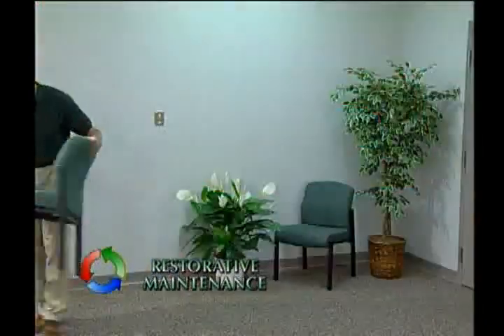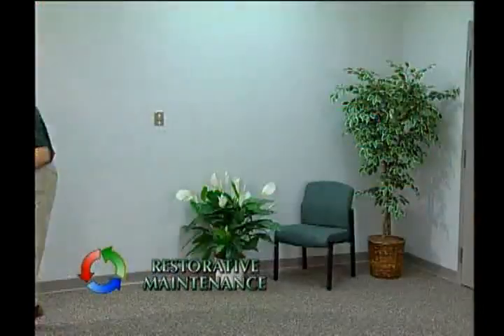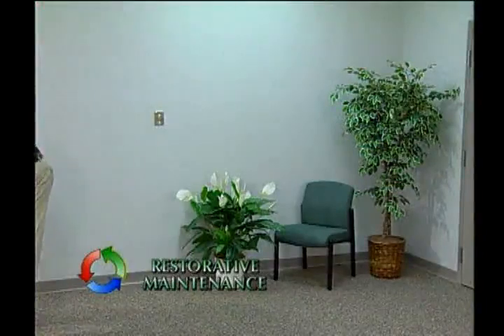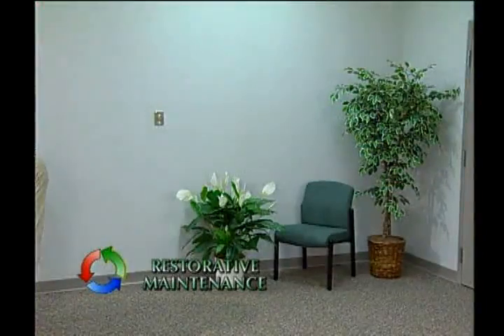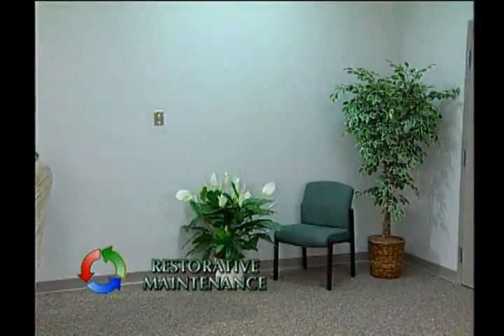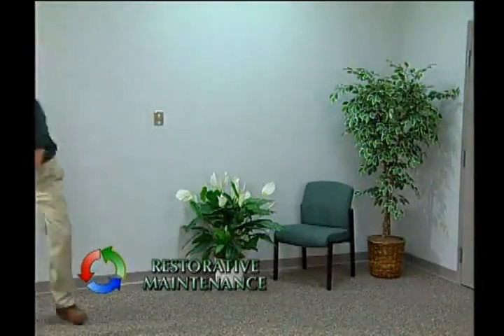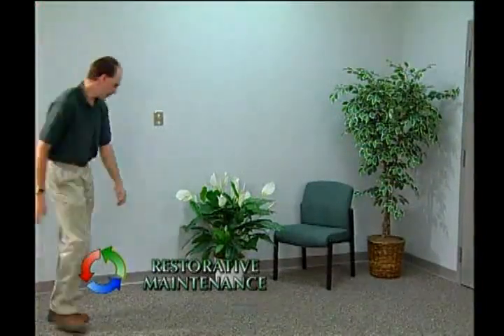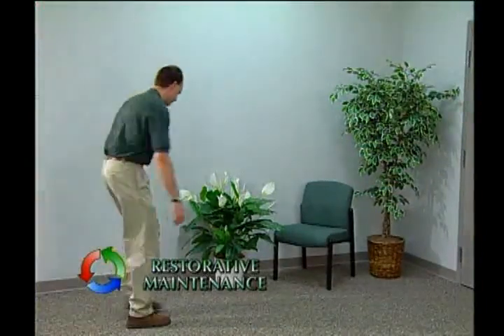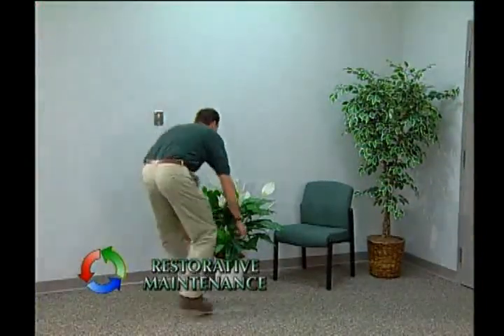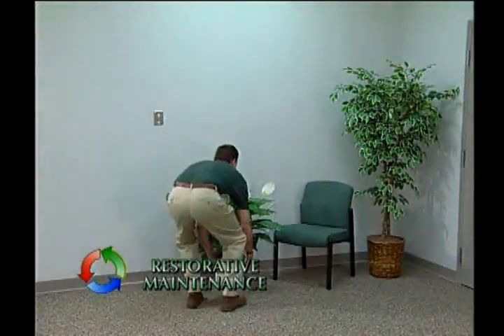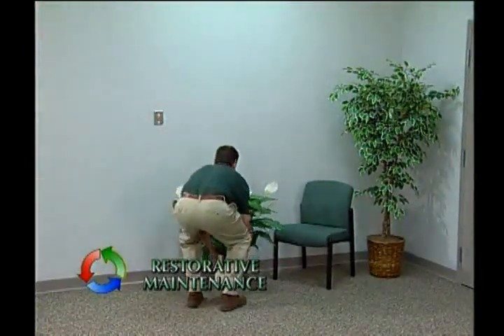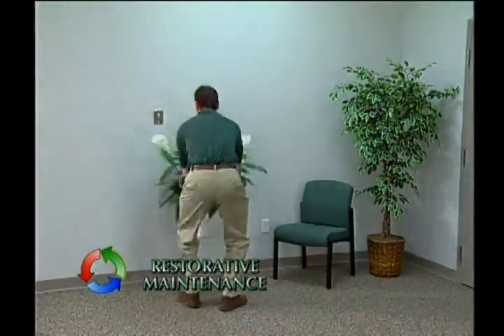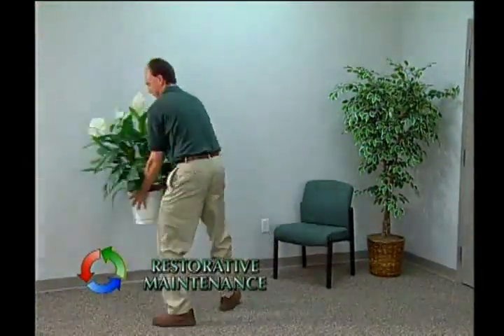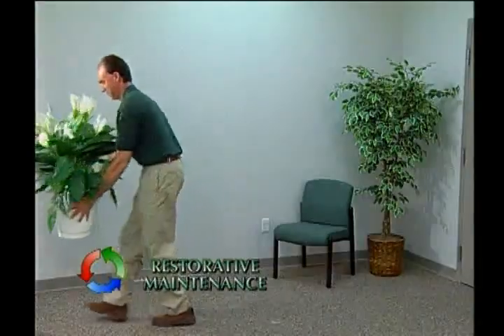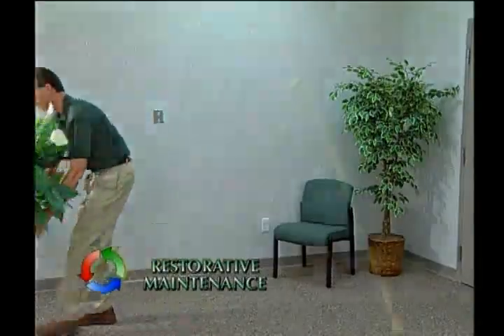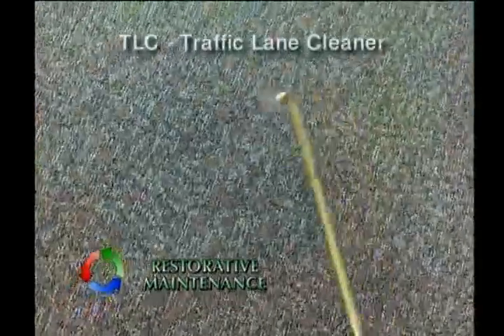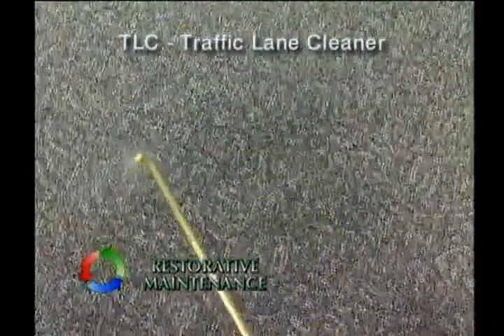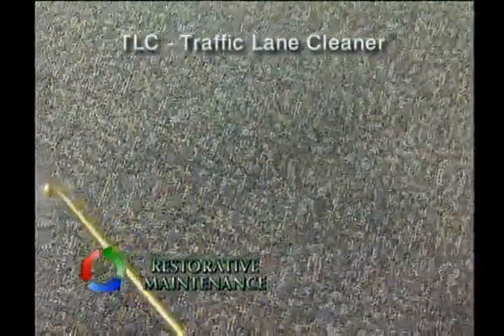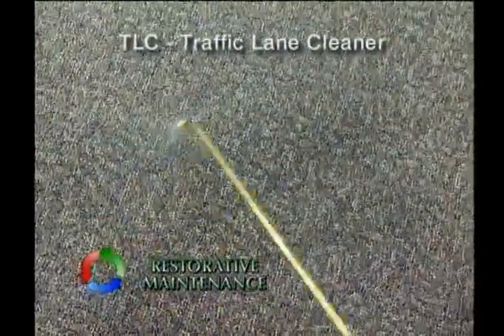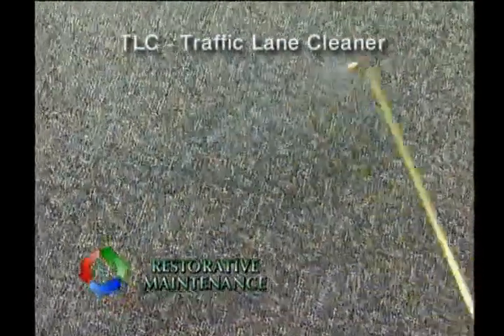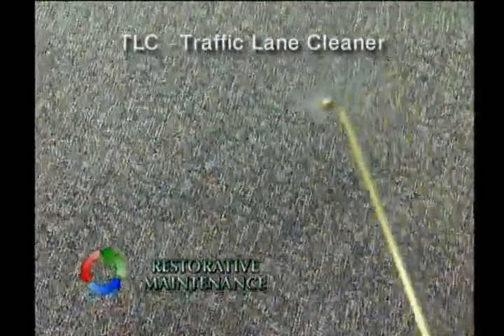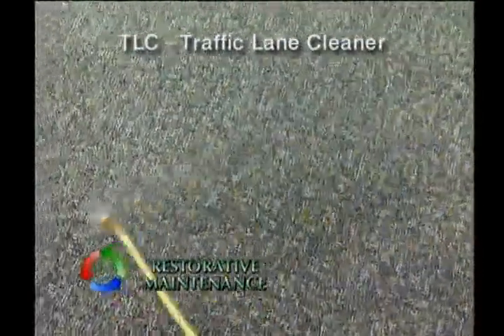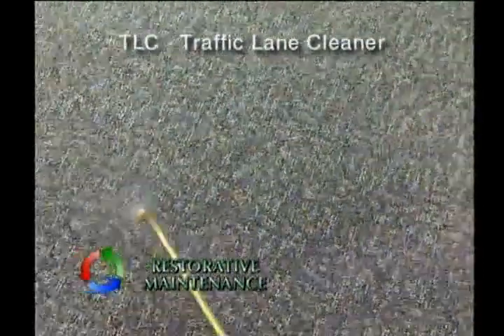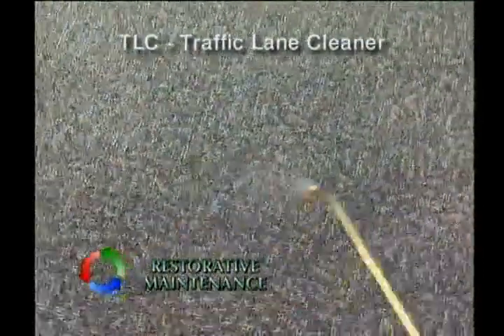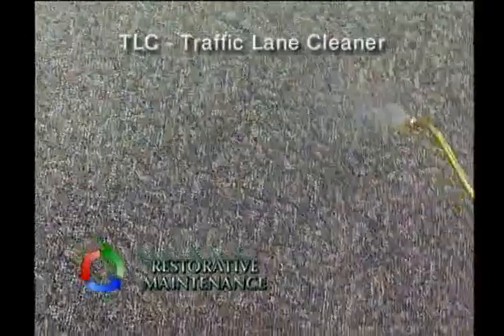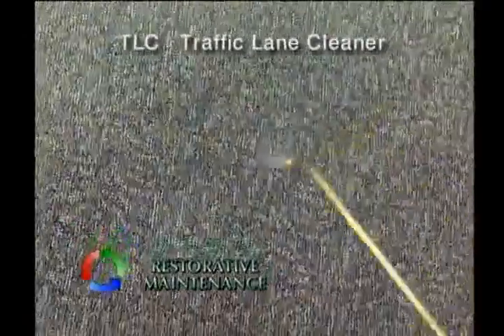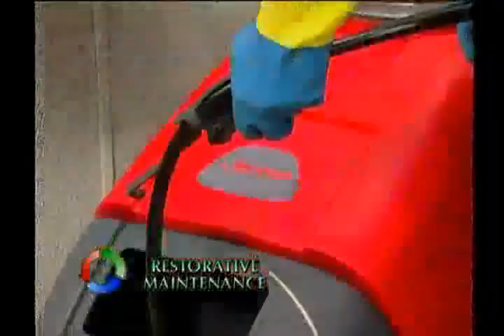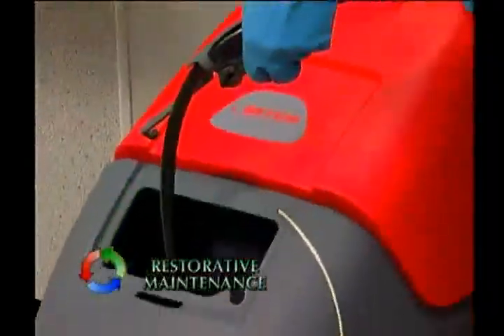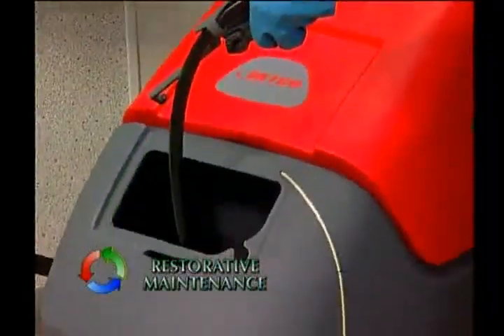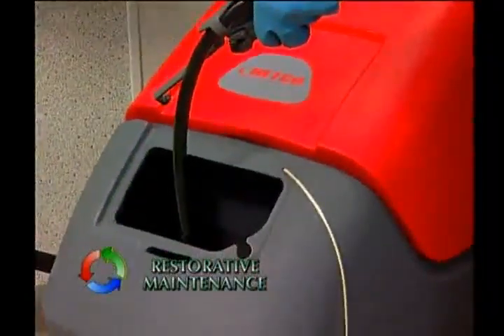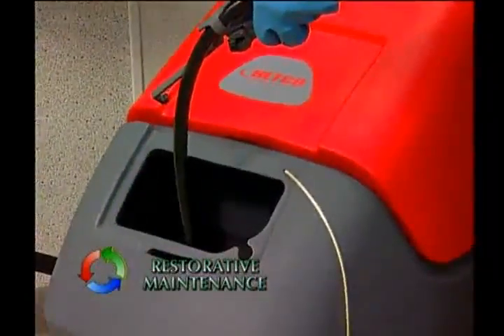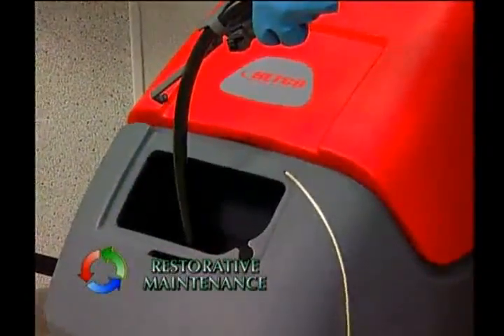Begin by removing all obstructions from the area. Be sure to vacuum and spot clean prior to cleaning. Generously pre-spray heavily soiled areas and traffic lanes with a Betco pre-spray. For best cleaning results, use hot water.